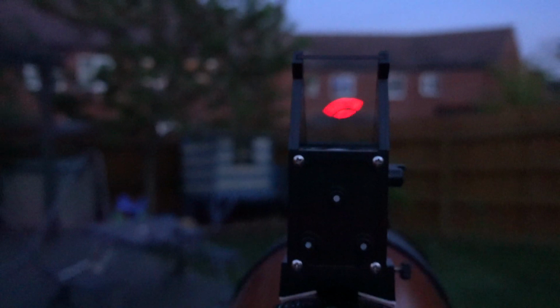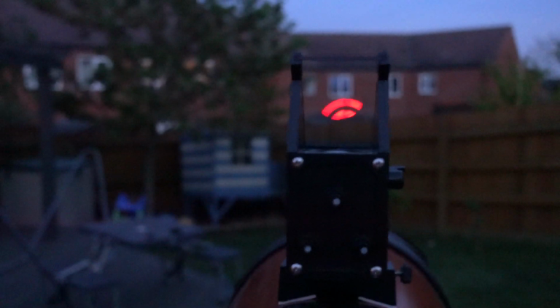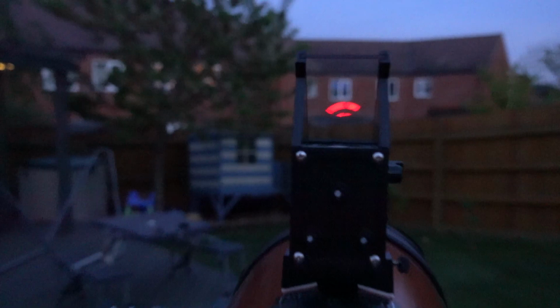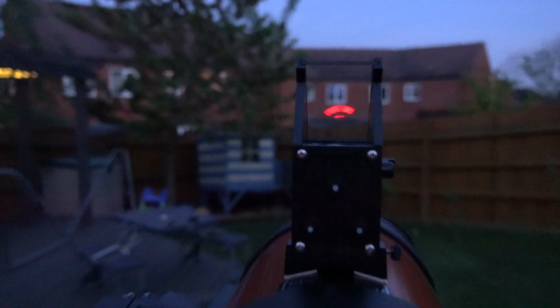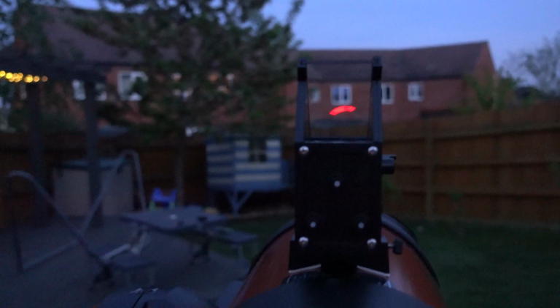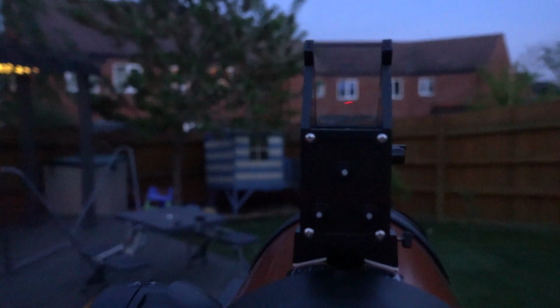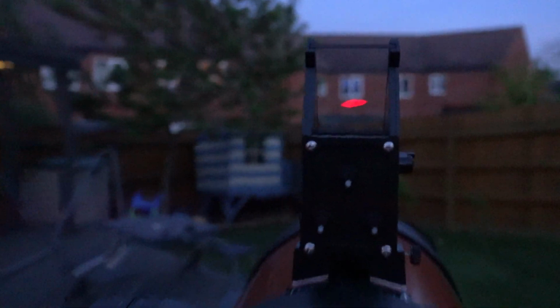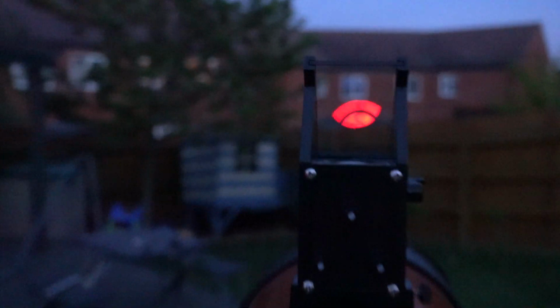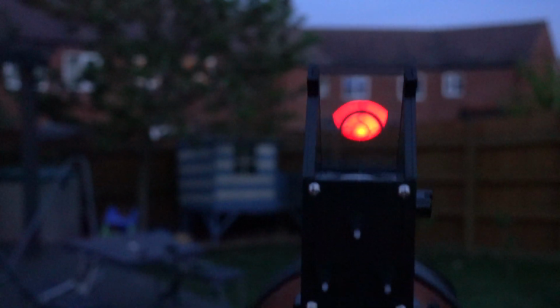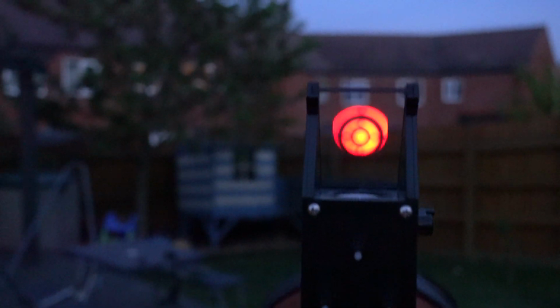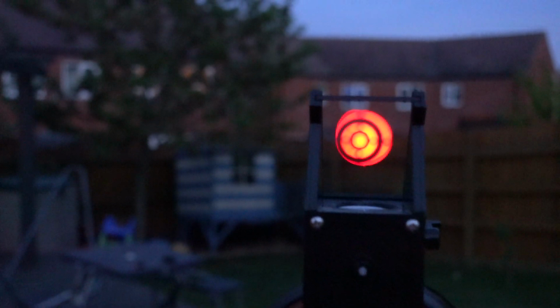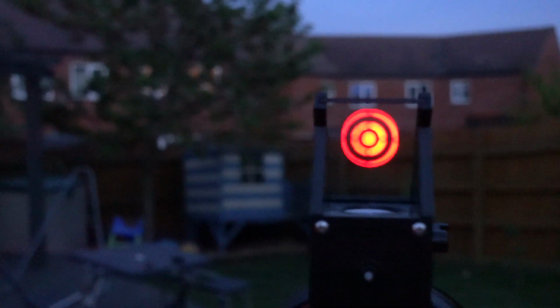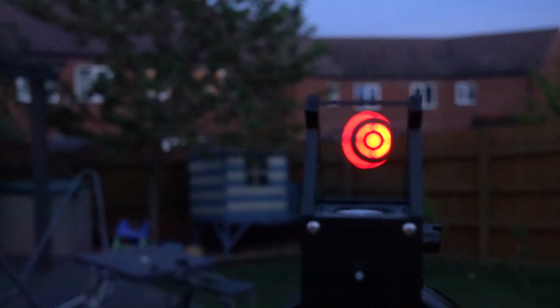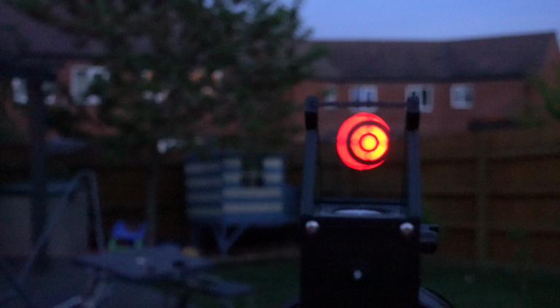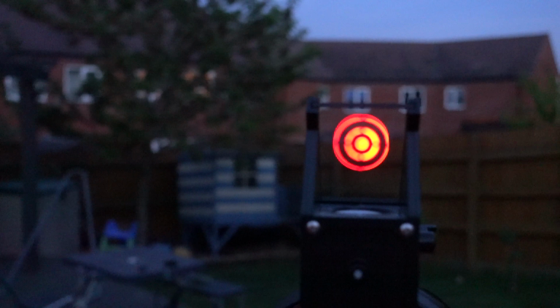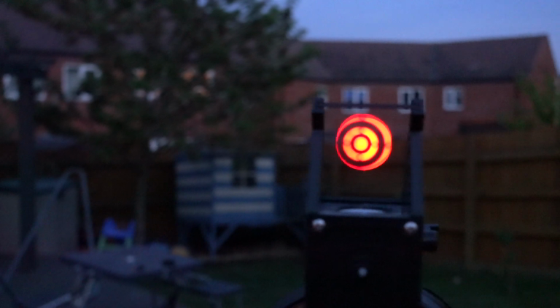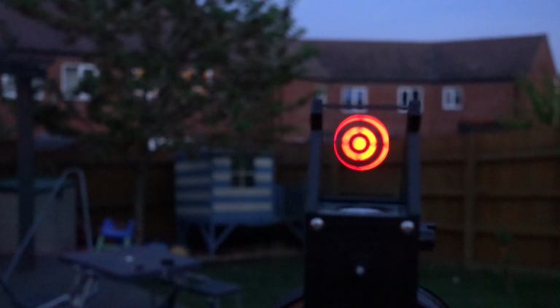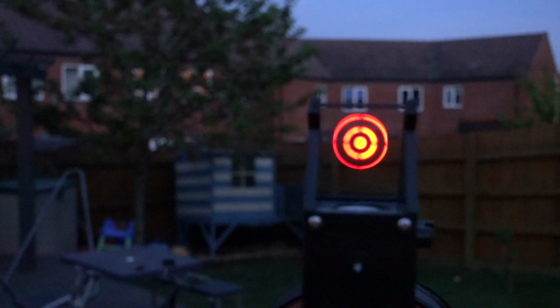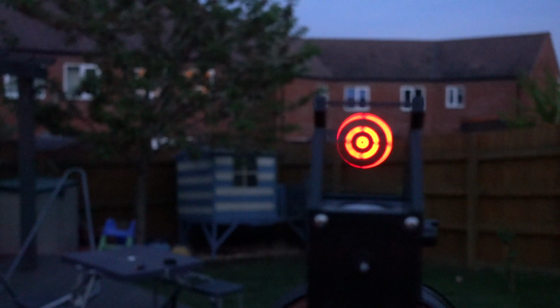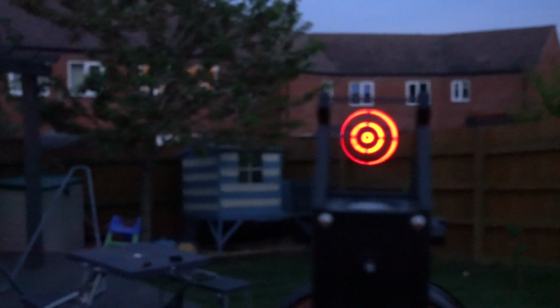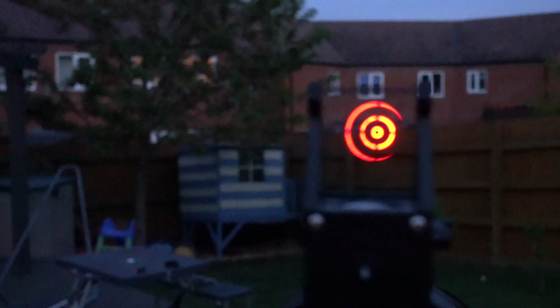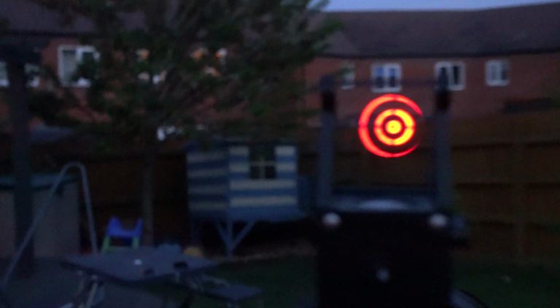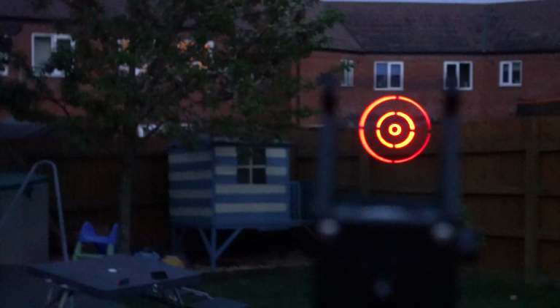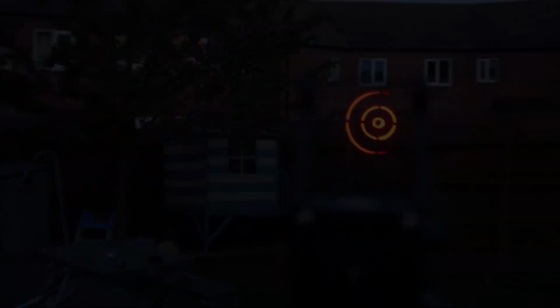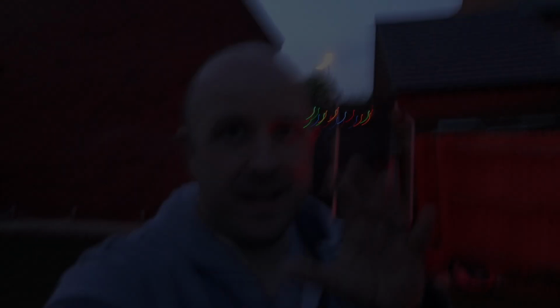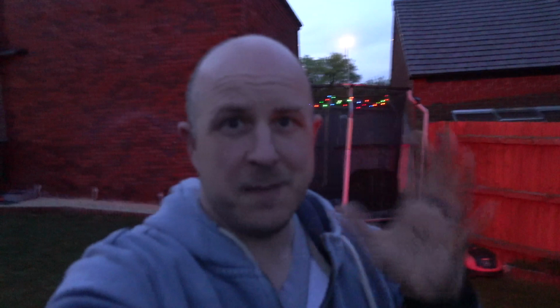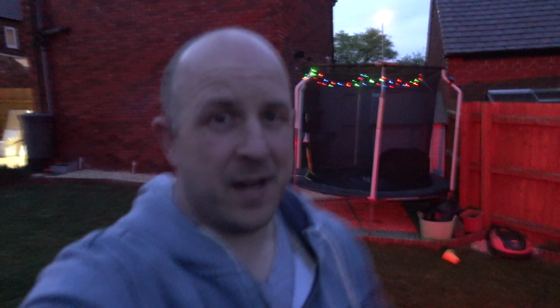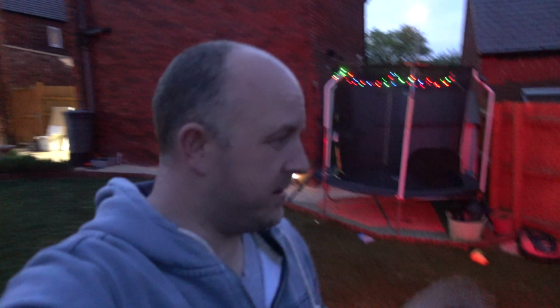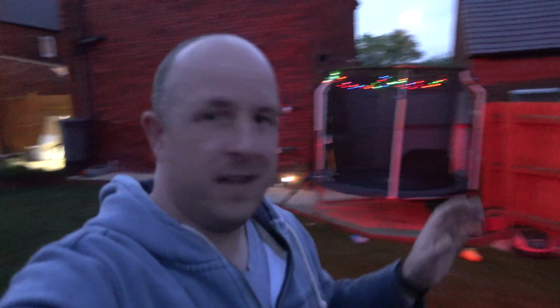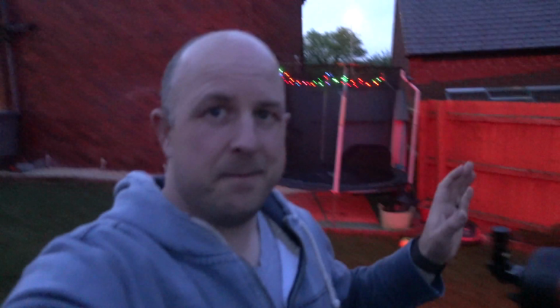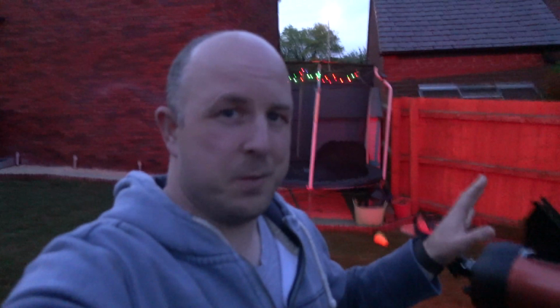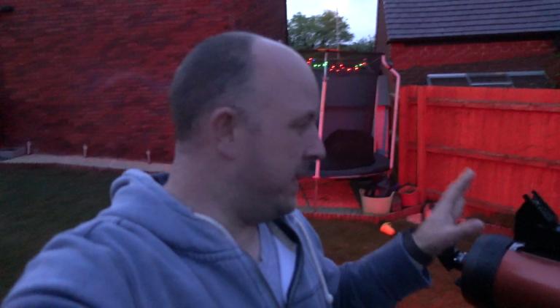There we are. It's really easy to see the red dot. Telrad — it just makes finding things super duper easy.